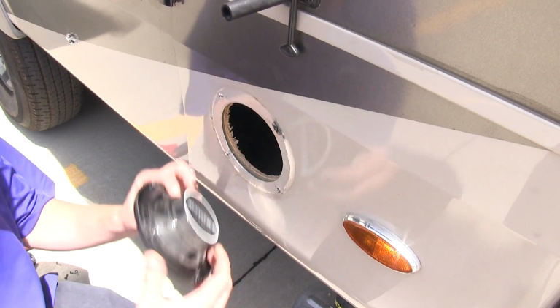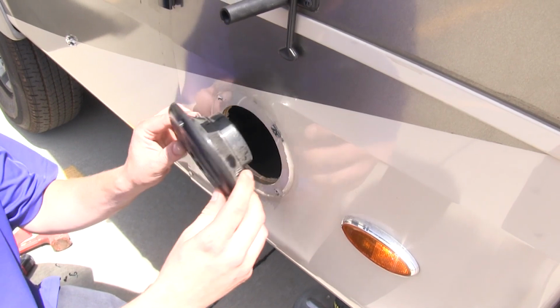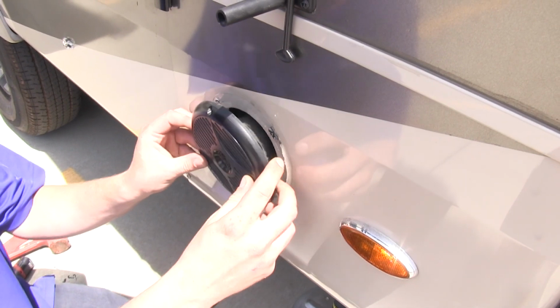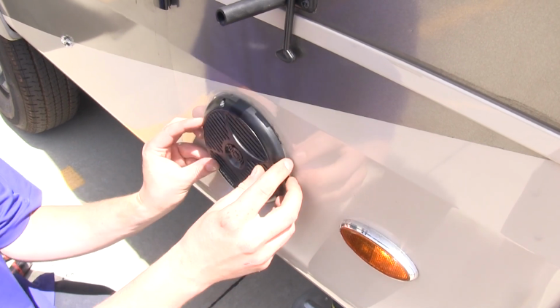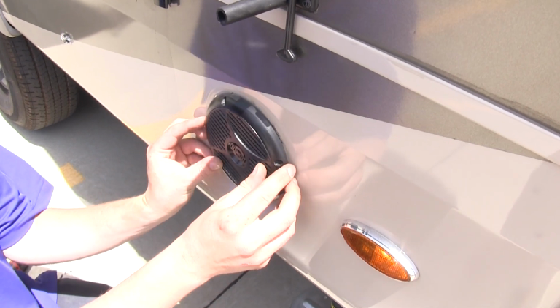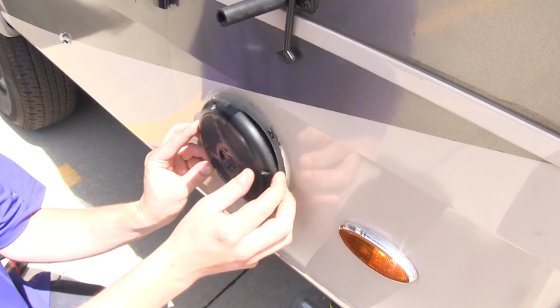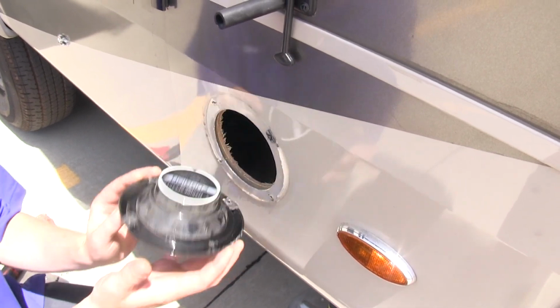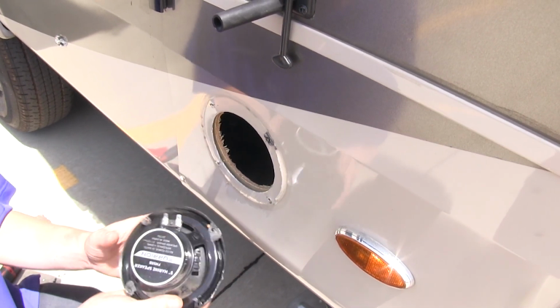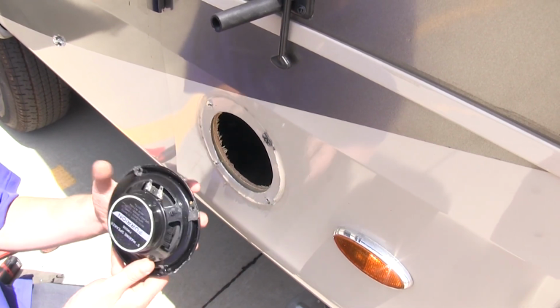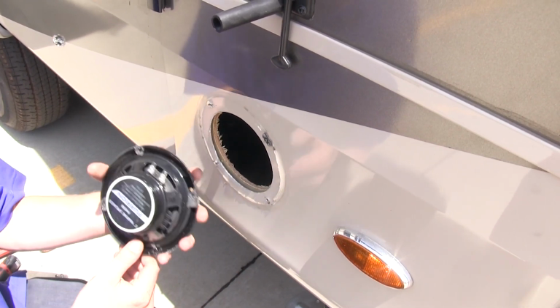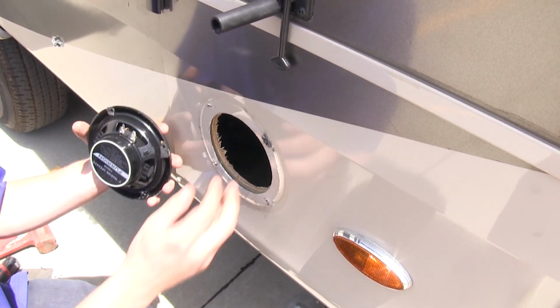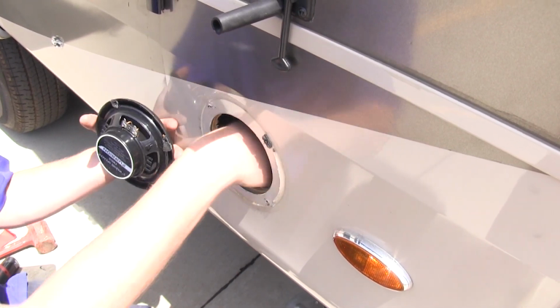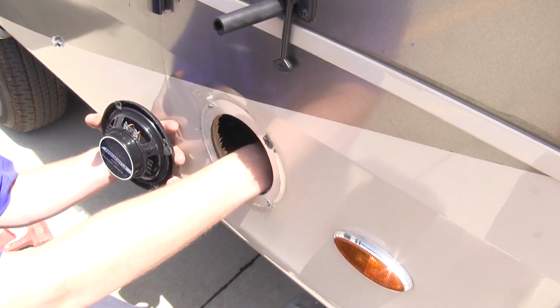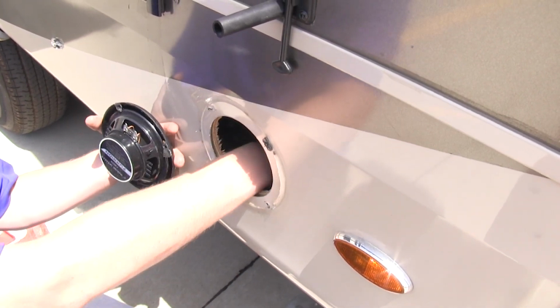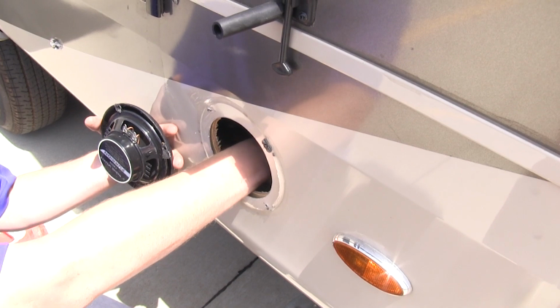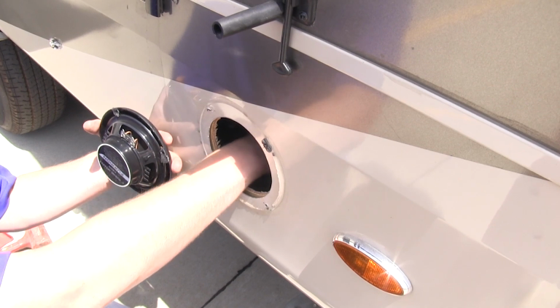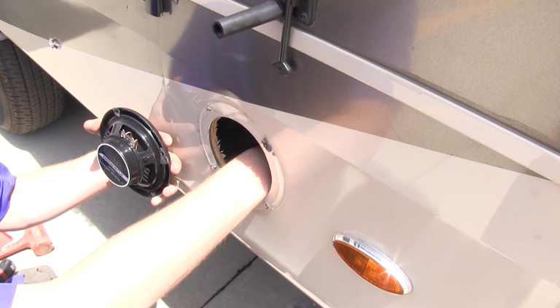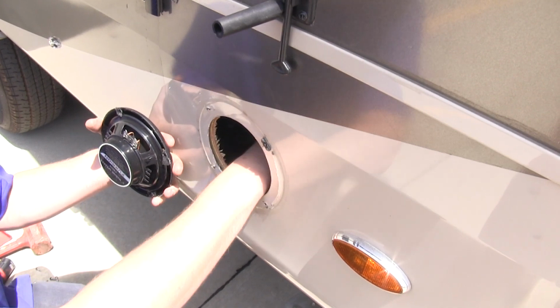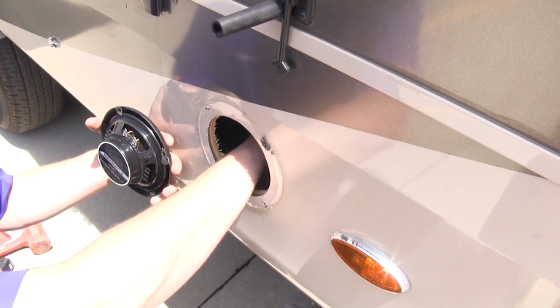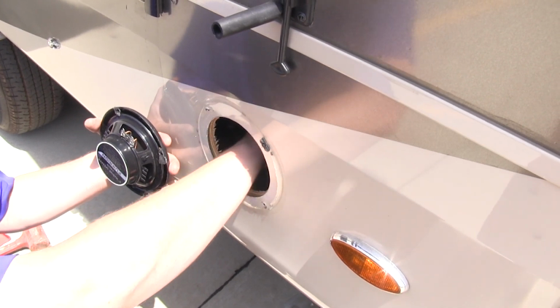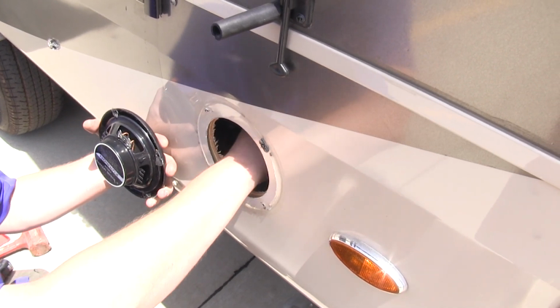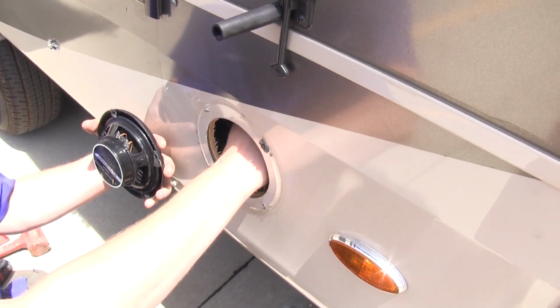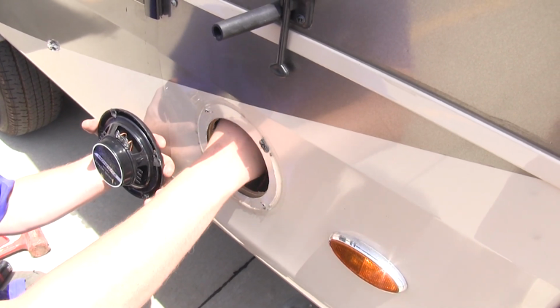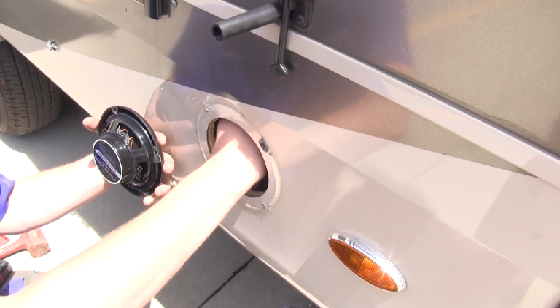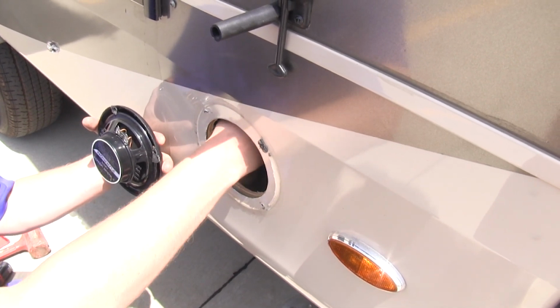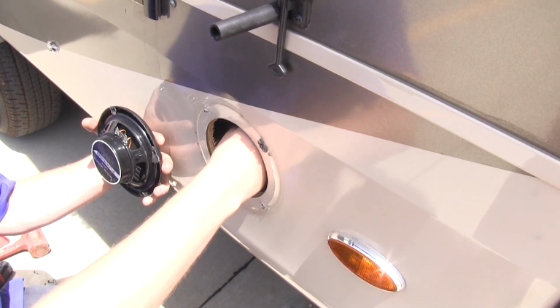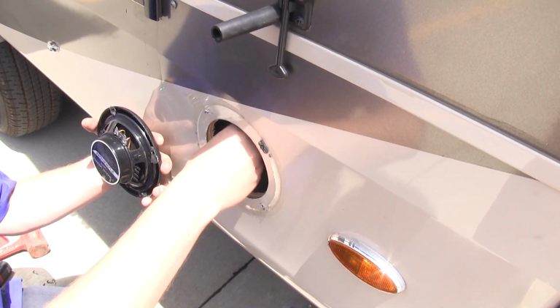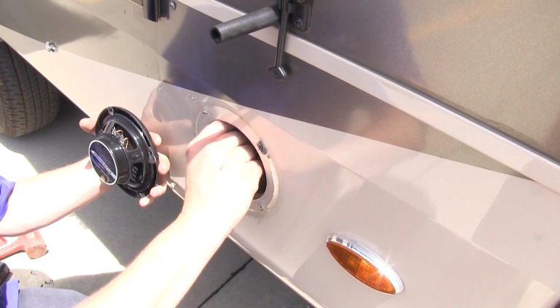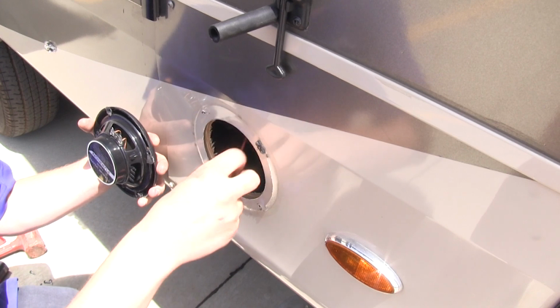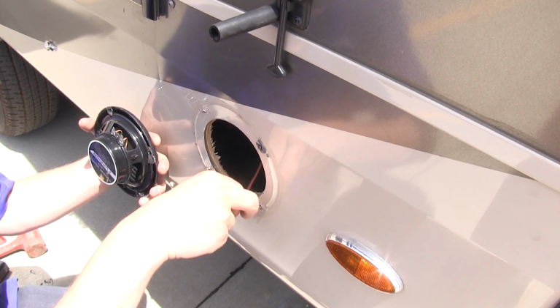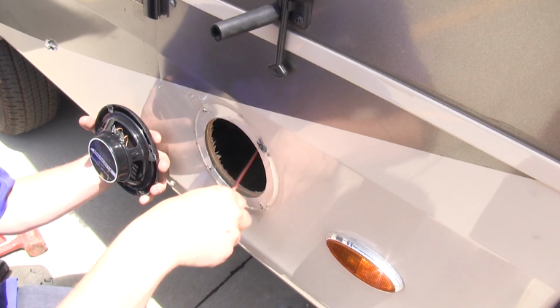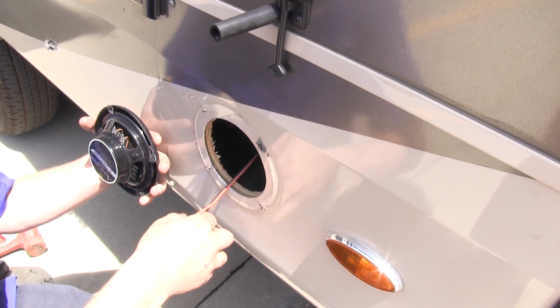To install your speaker, you're going to need at least a 4 and a half inch hole to allow it to mount properly, and you'll need to run the wiring from your audio unit out to your speaker. There will be two wires coming from your audio unit — a positive and a negative.